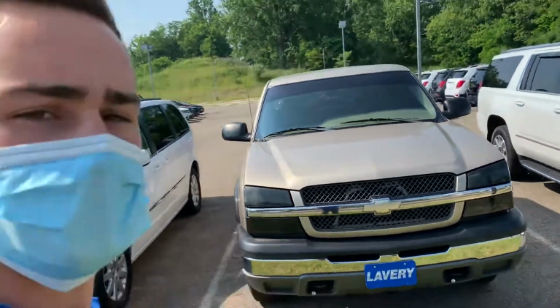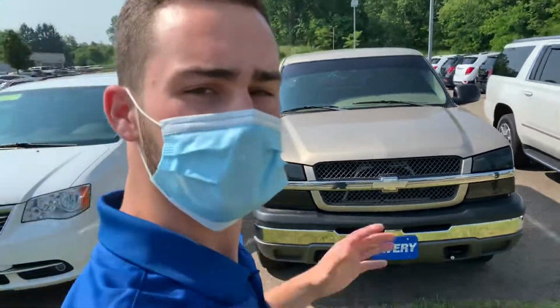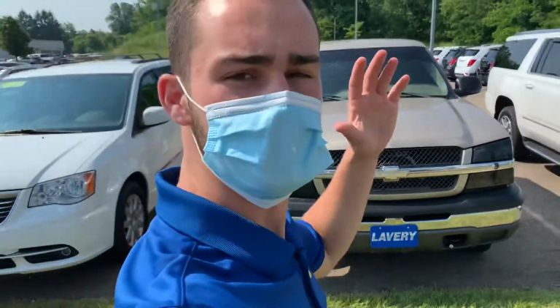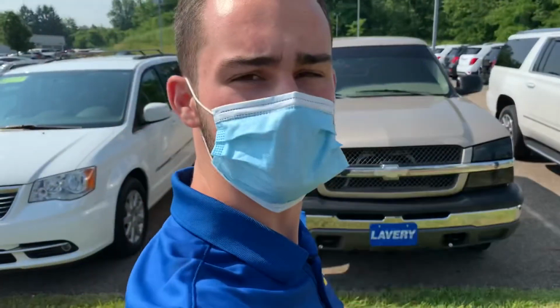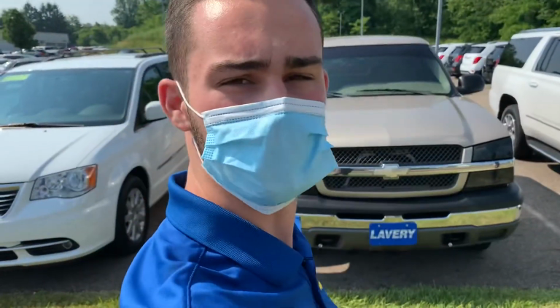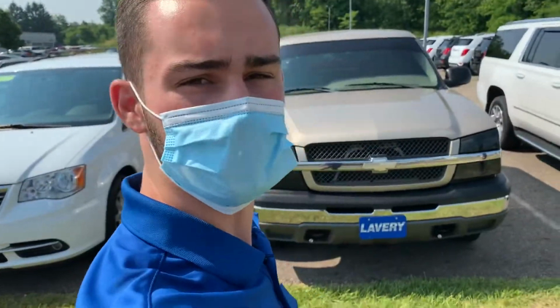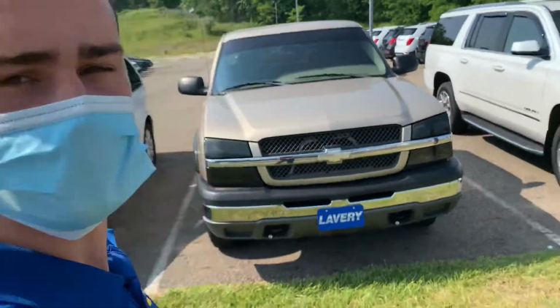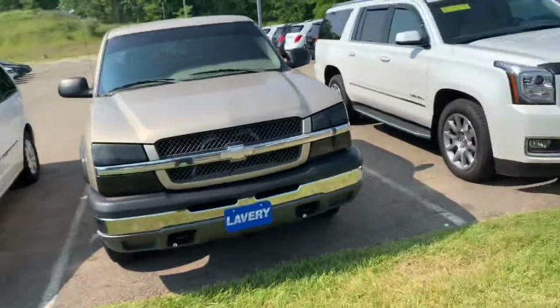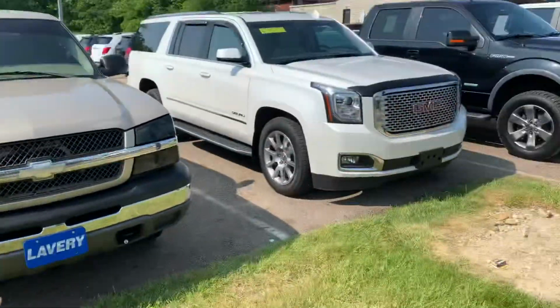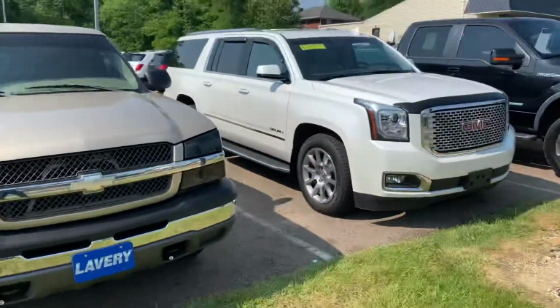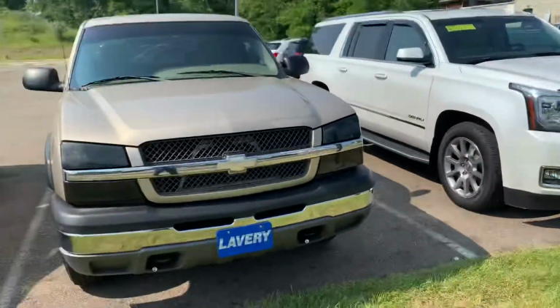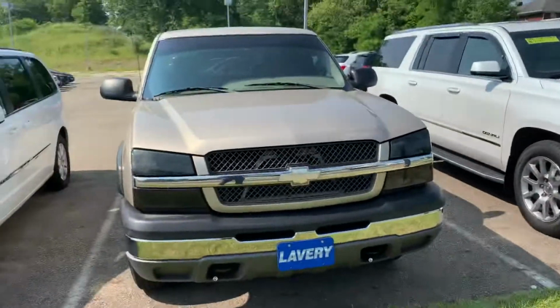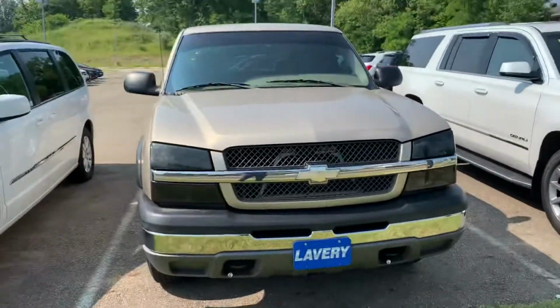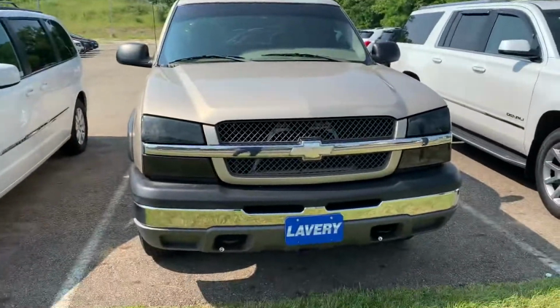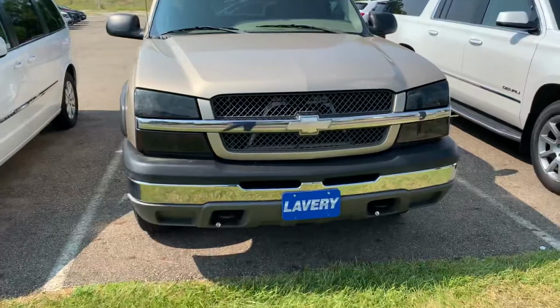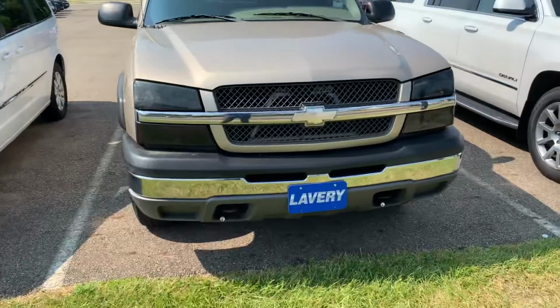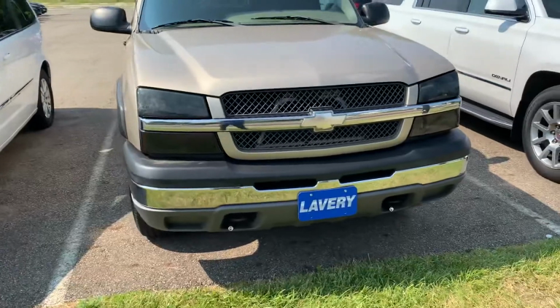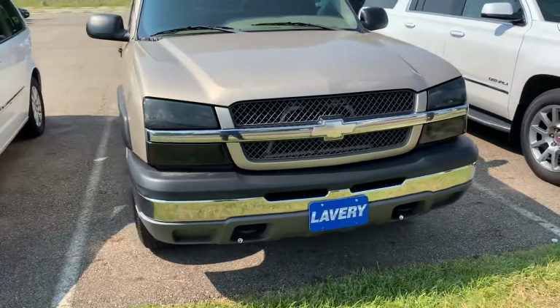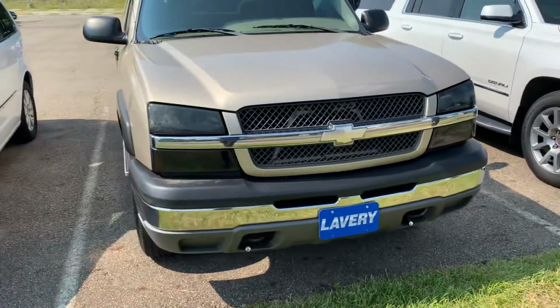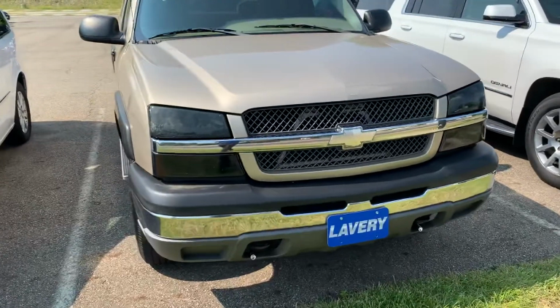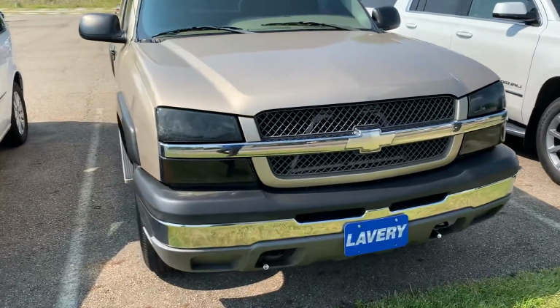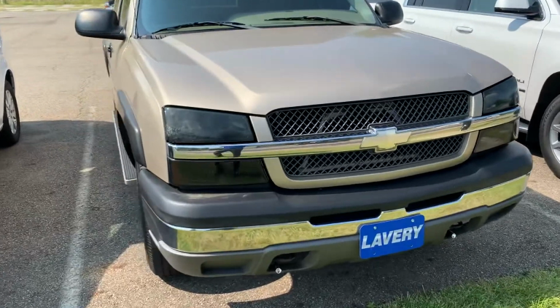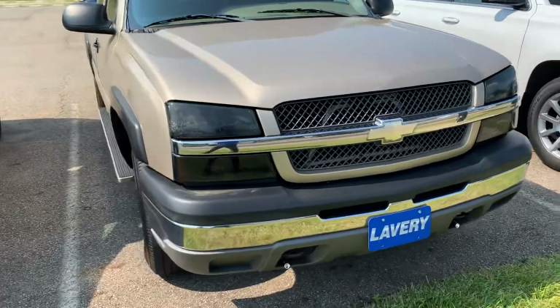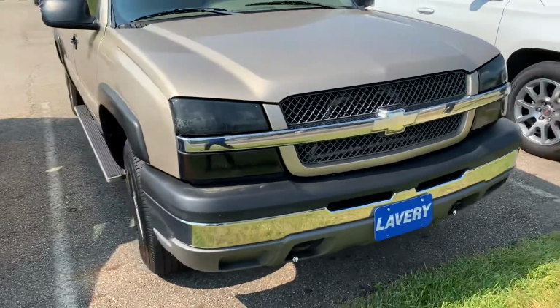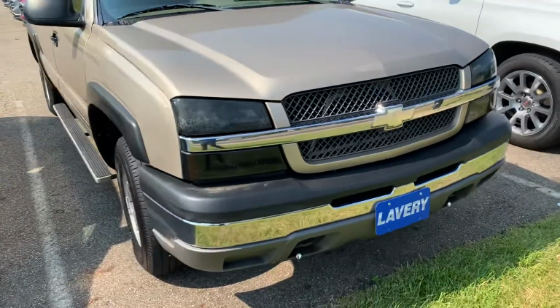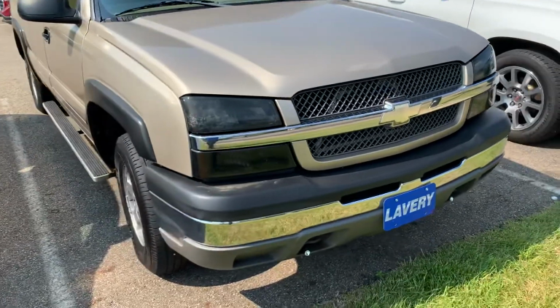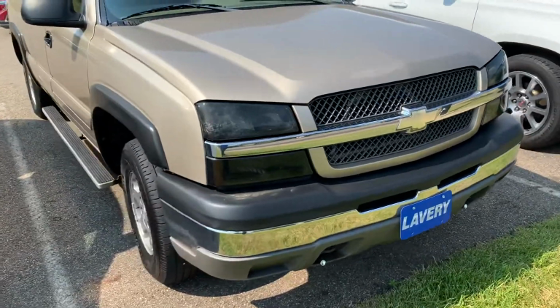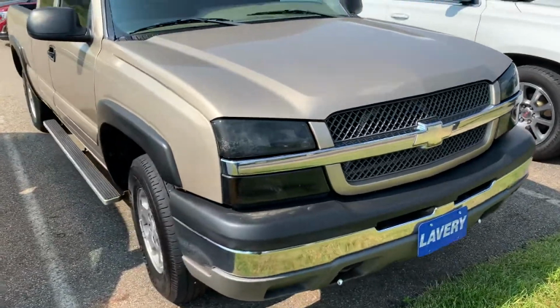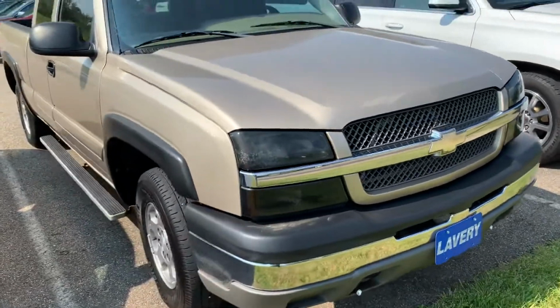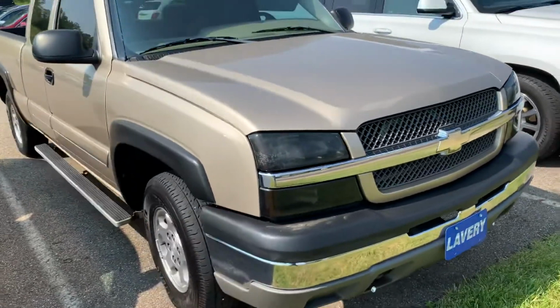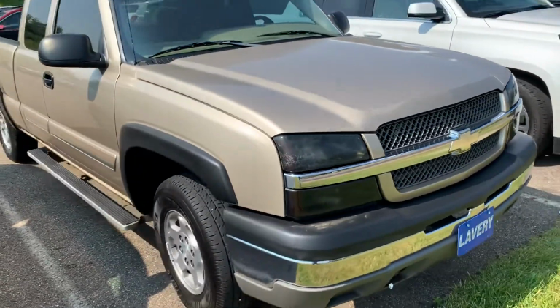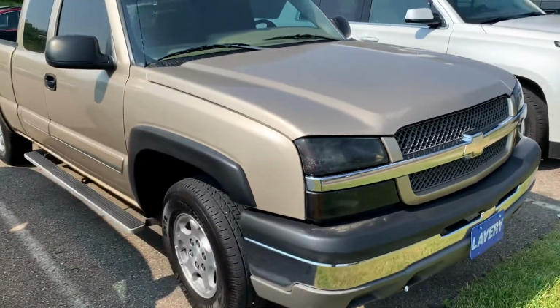Hello, this is Drew from Lavery Automotive here in Alliance, Ohio. This is a quick video on our 2004 Chevy Silverado 1500 extended cab.